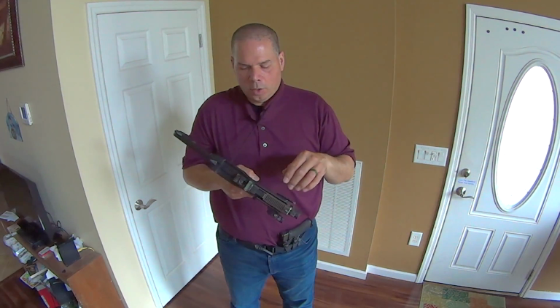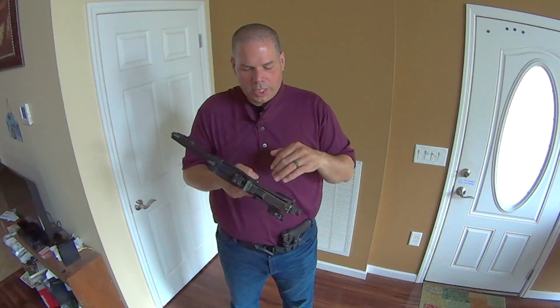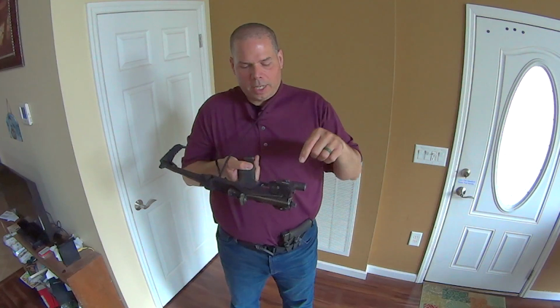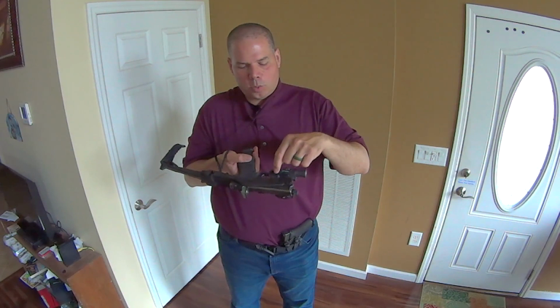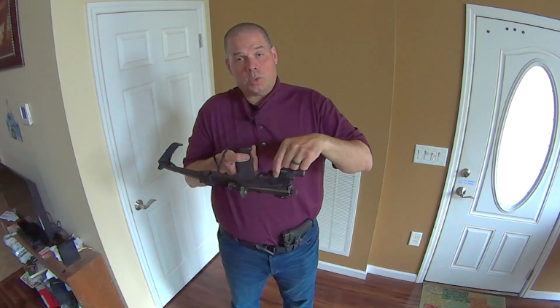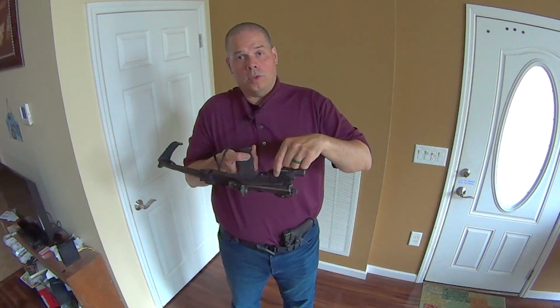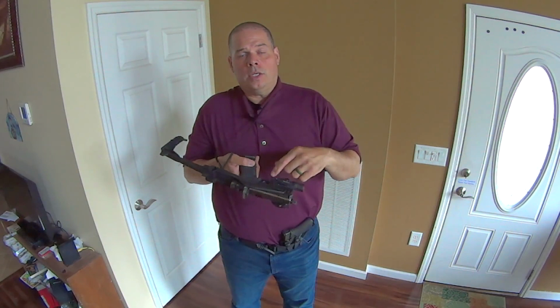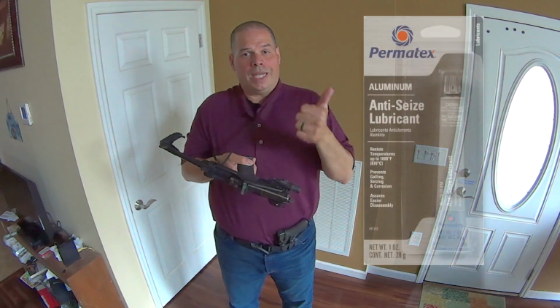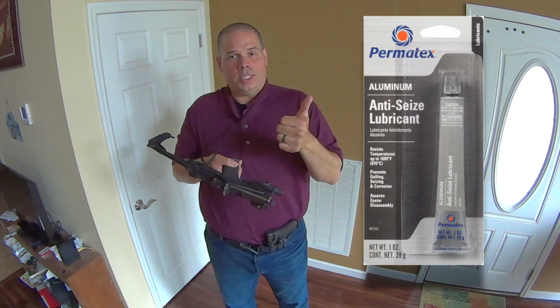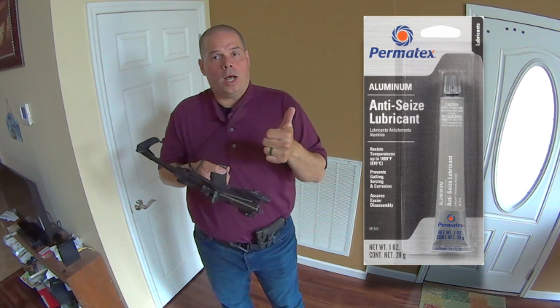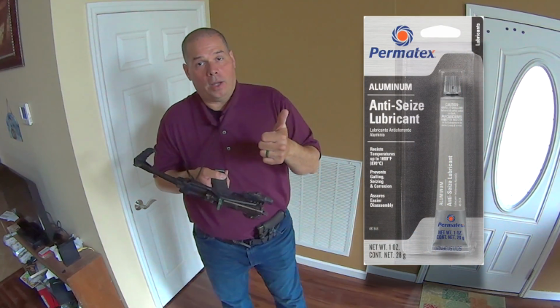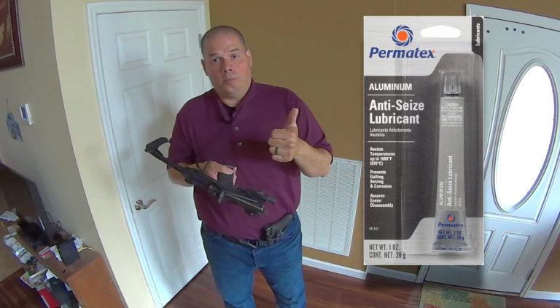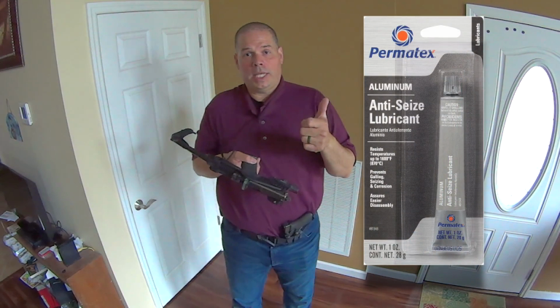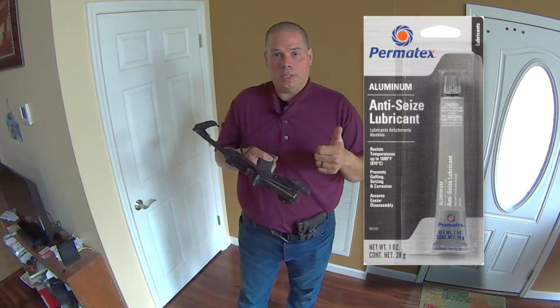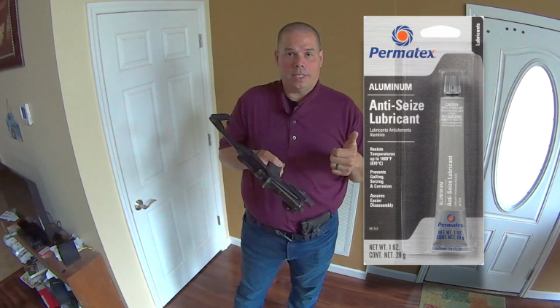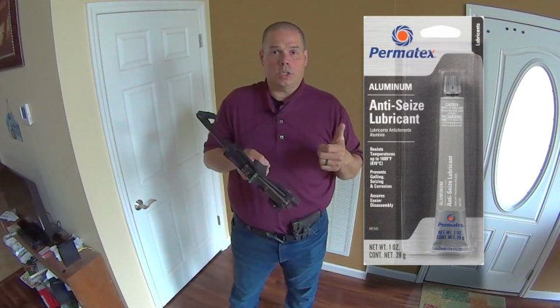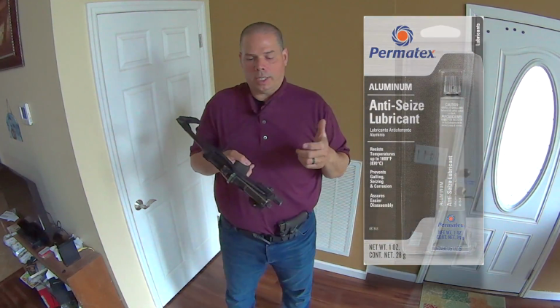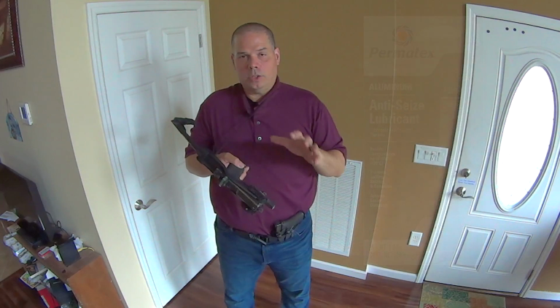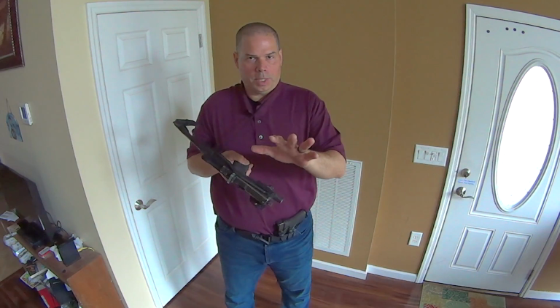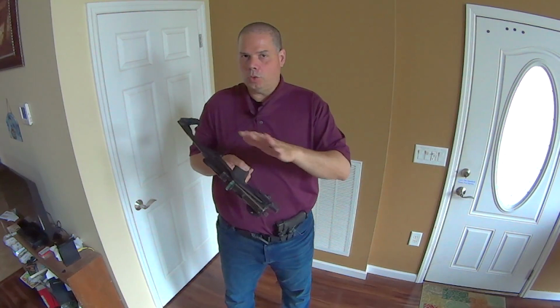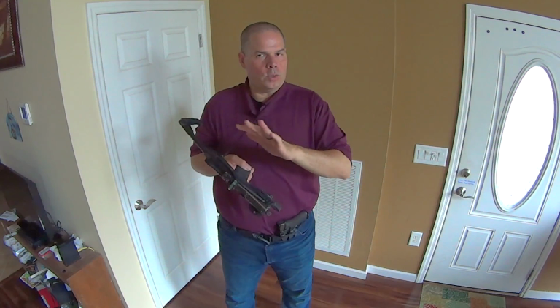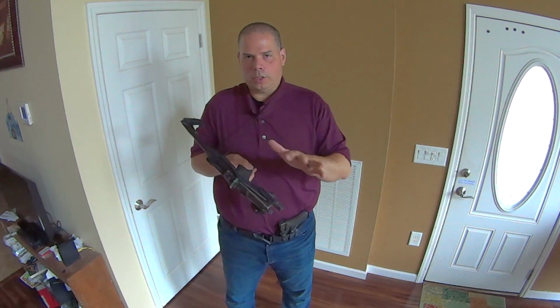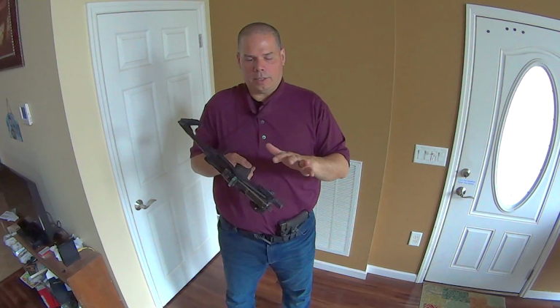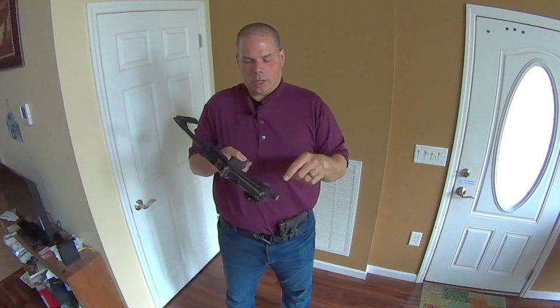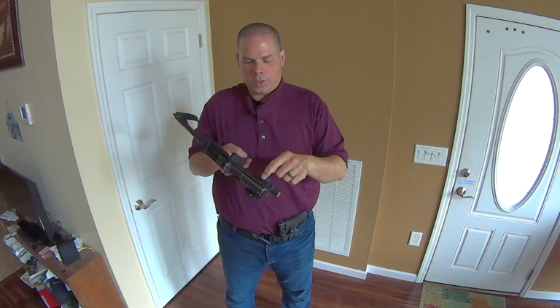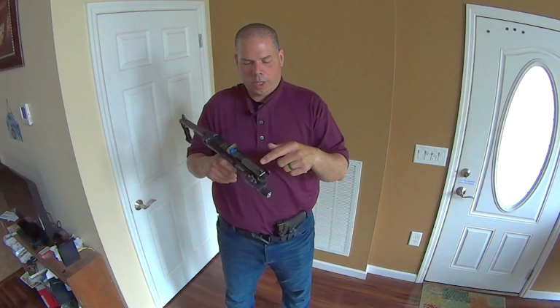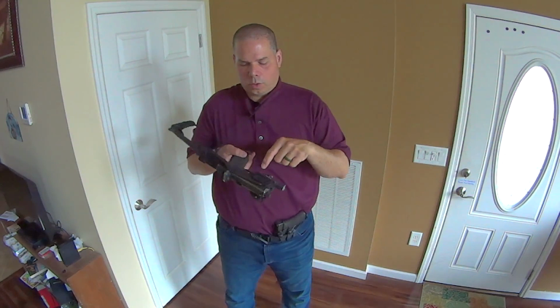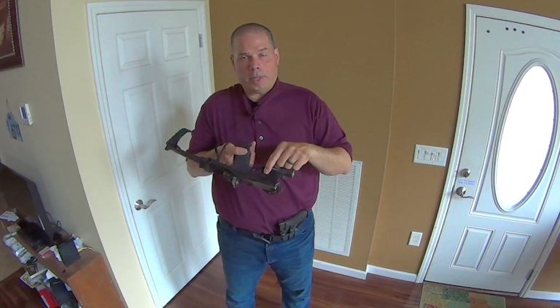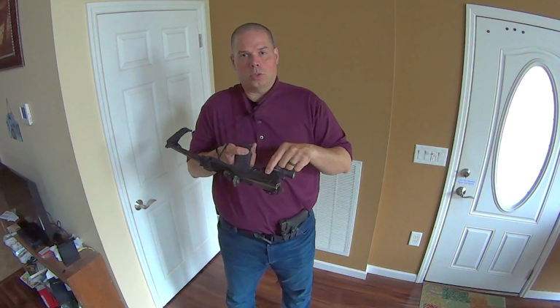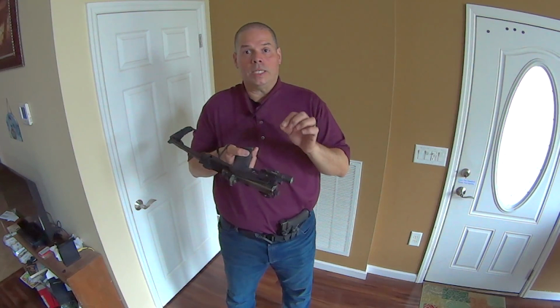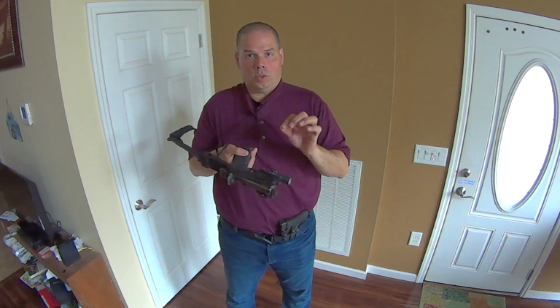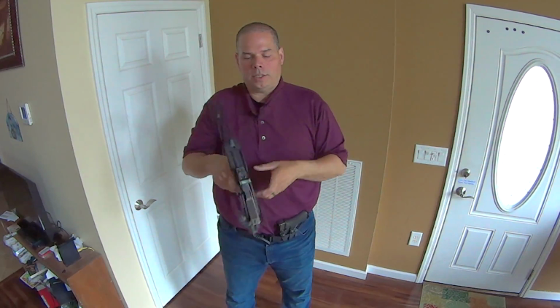Once you get it done, it's one screw. Use anti-seize compound — Permatex anti-seize lubricant. Trust me, guys, do not use Loctite on this, on the side rails or on the main screw. Please don't use Loctite.